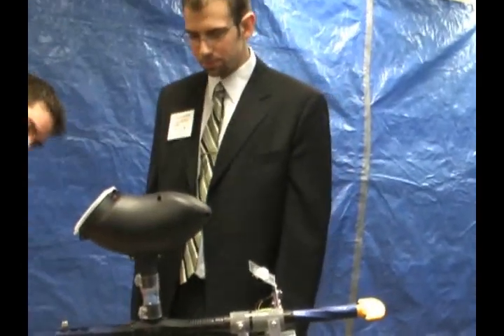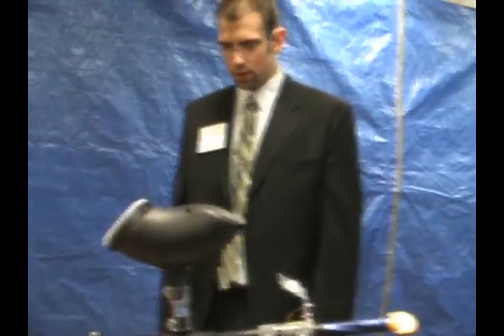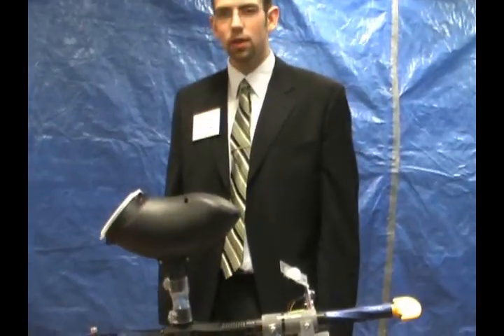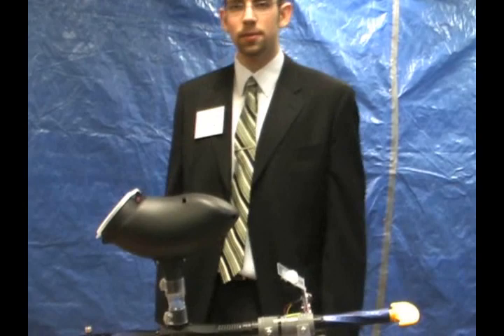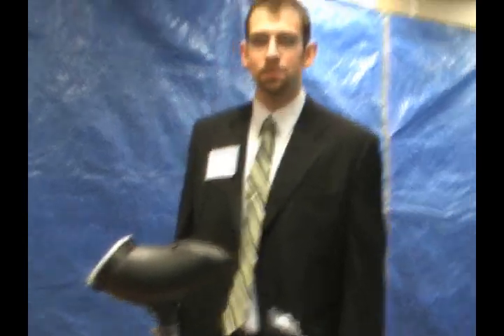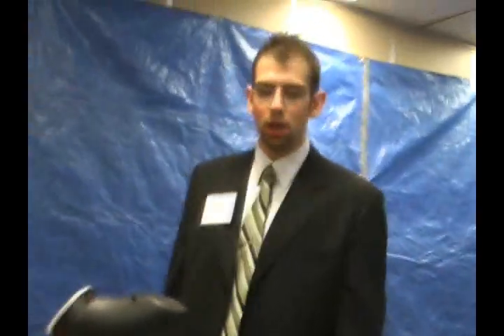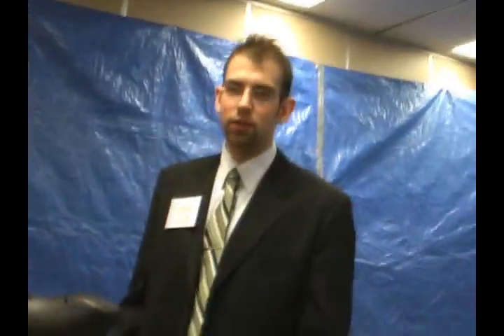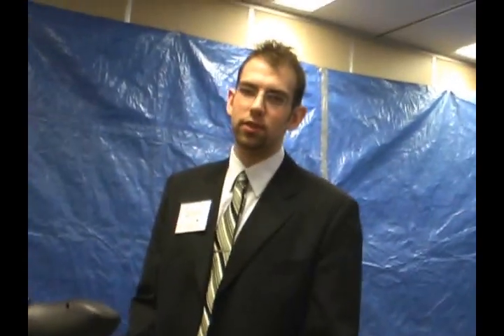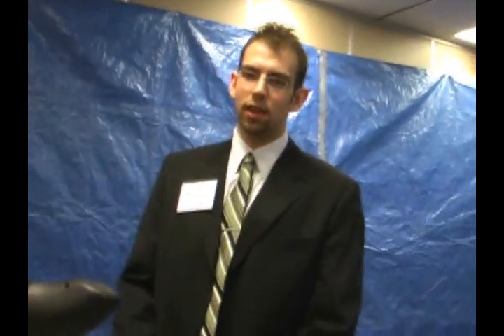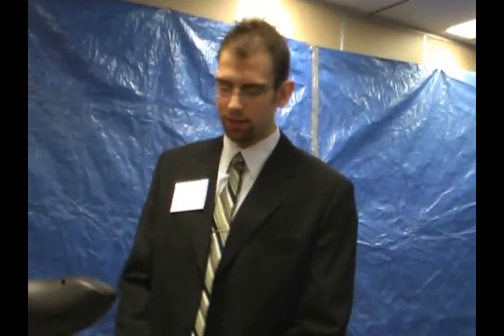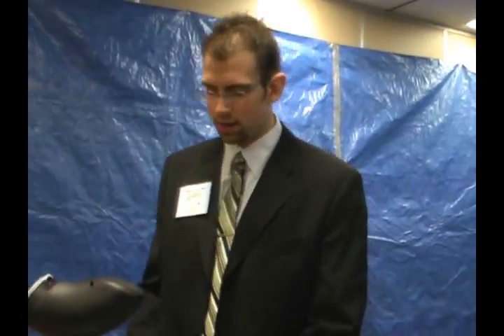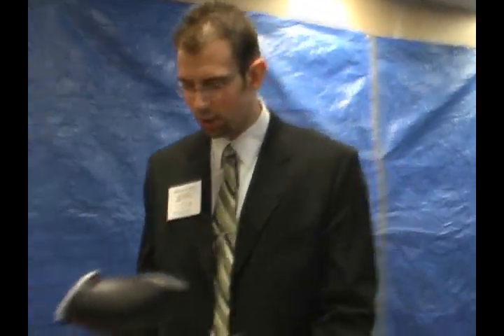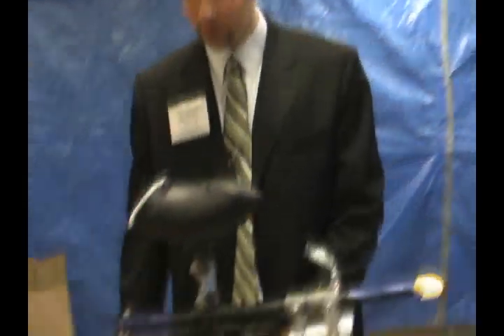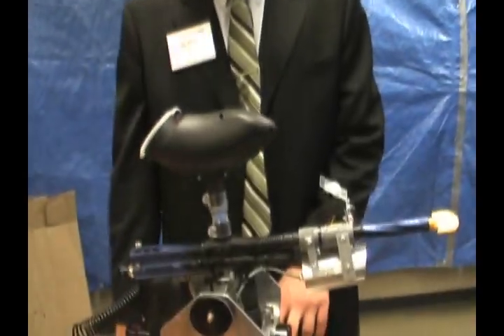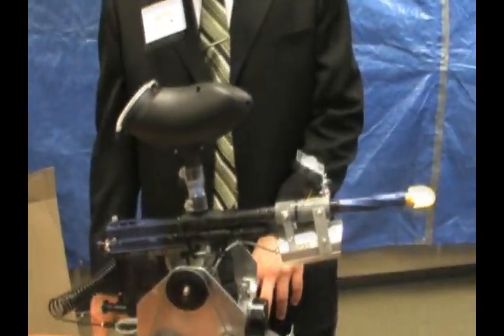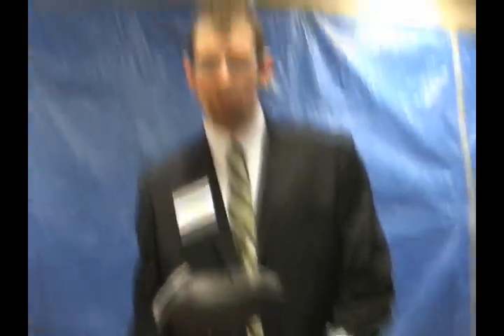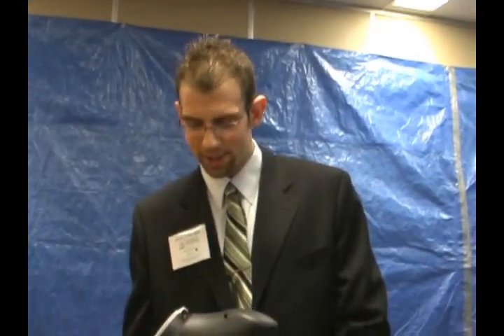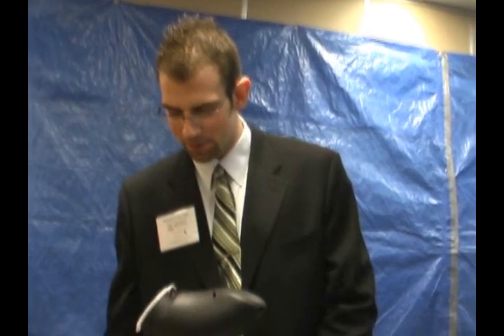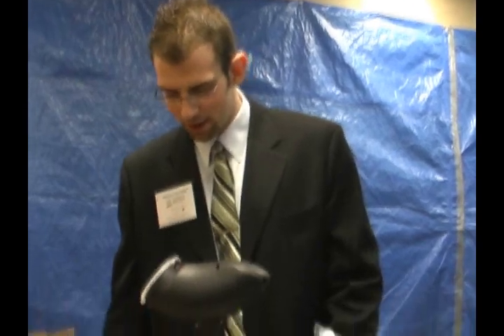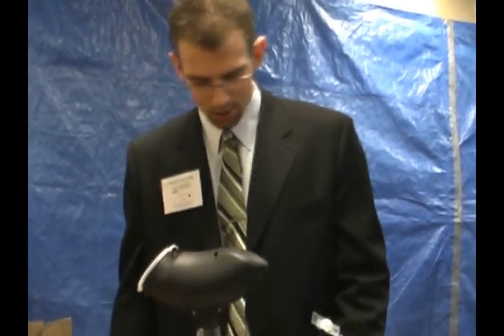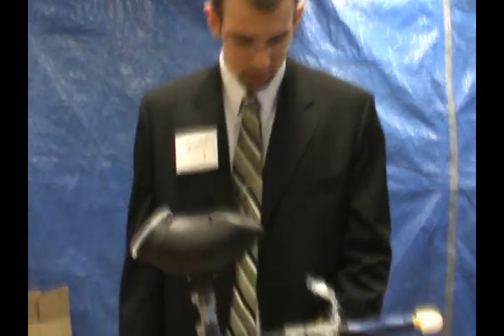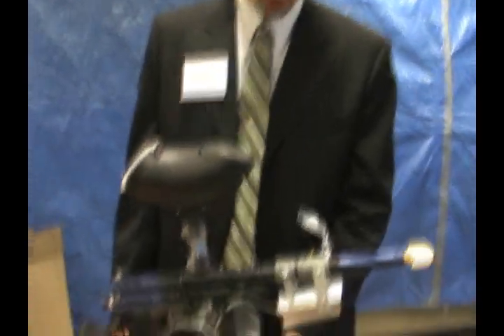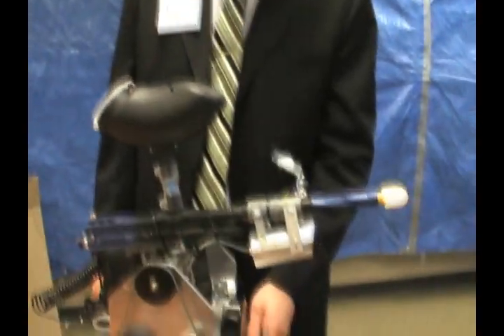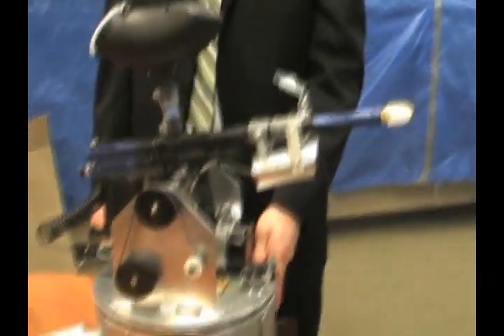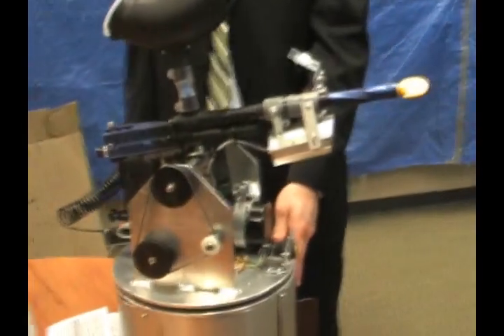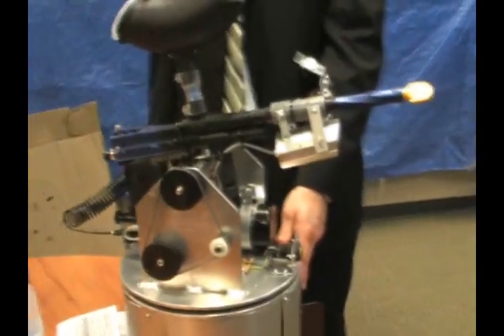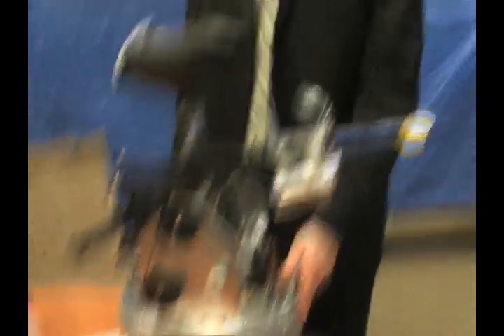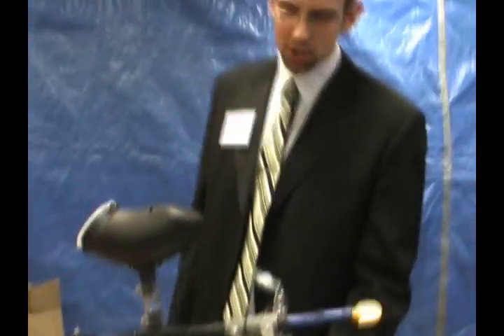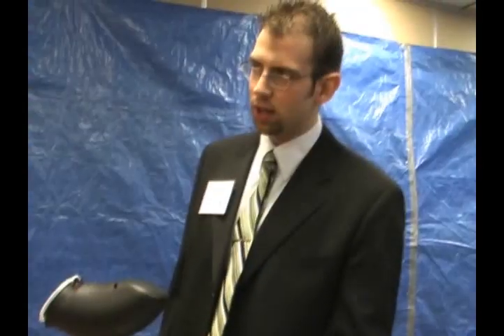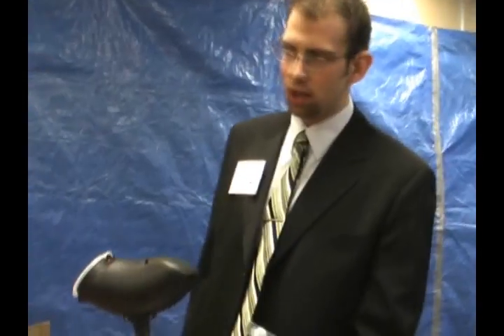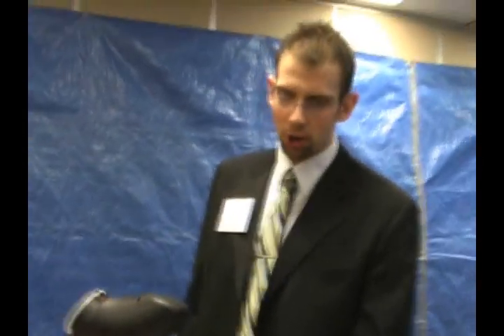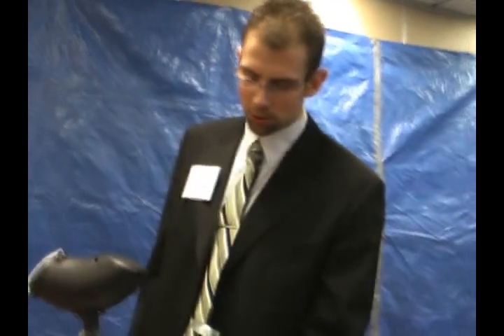This is an electronic systems engineering project at the University of Regina. There's a lot of programming that has gone into the turret, especially in the autonomous mode.